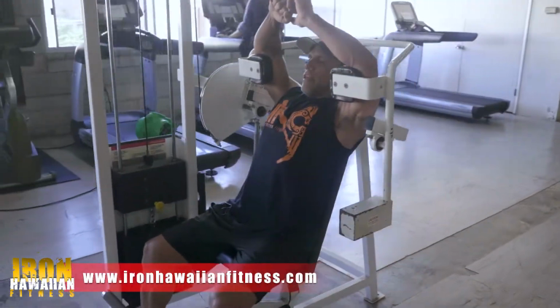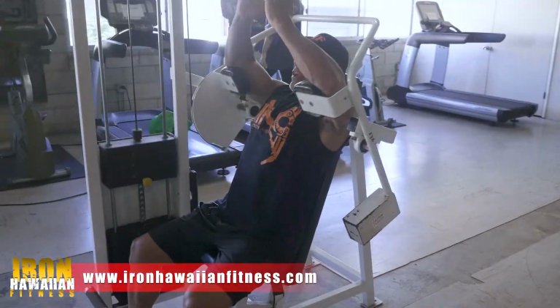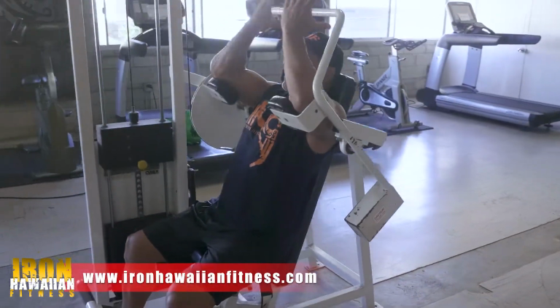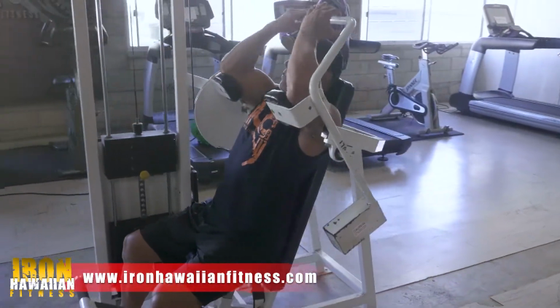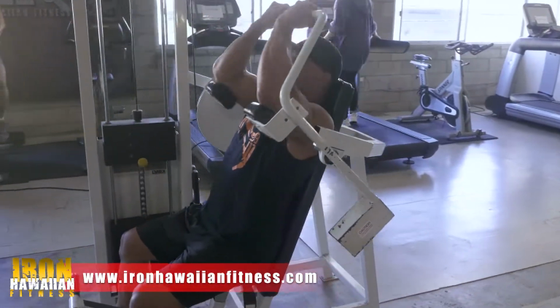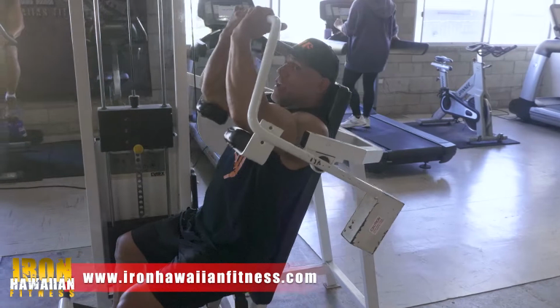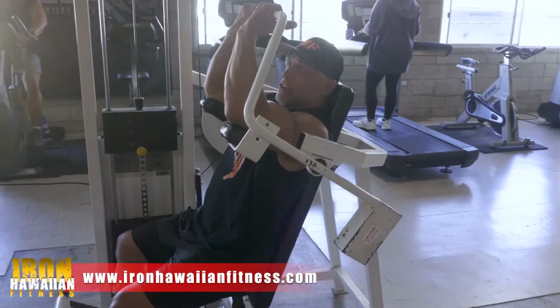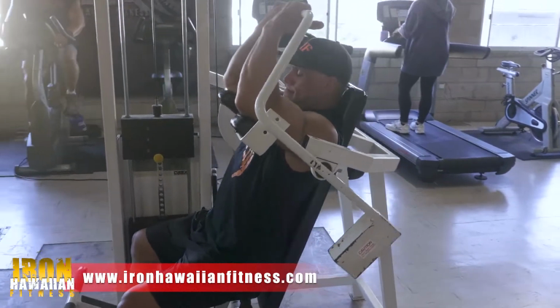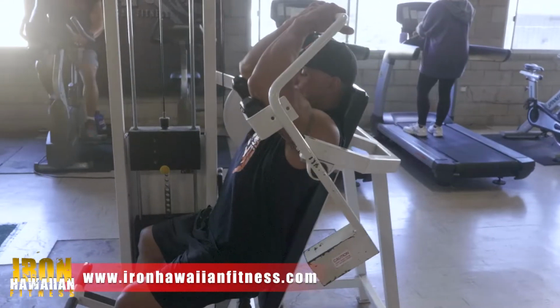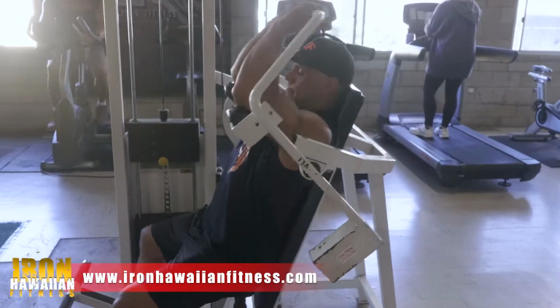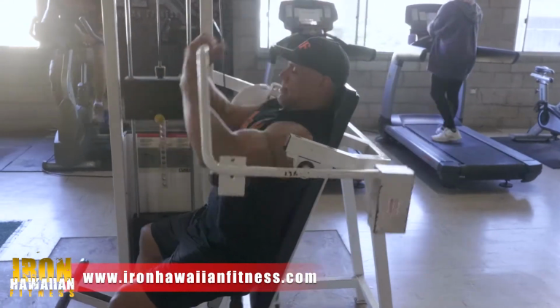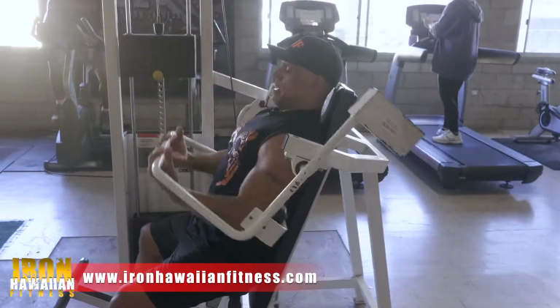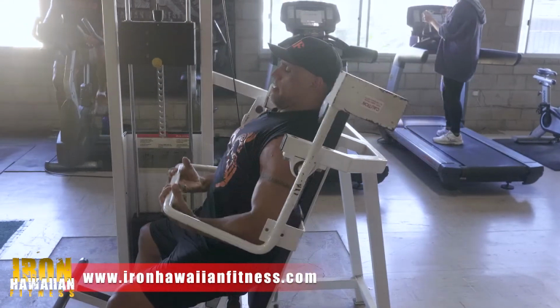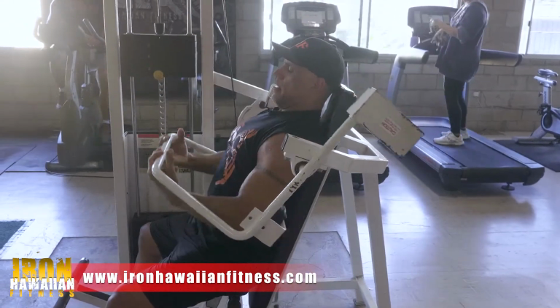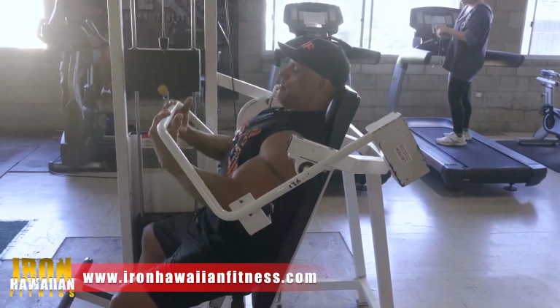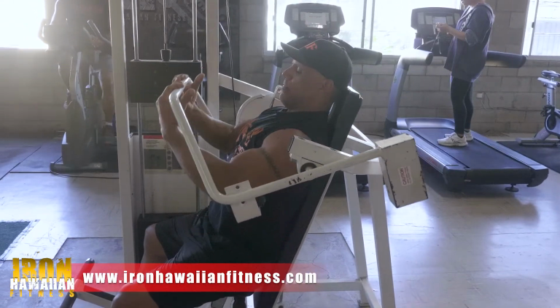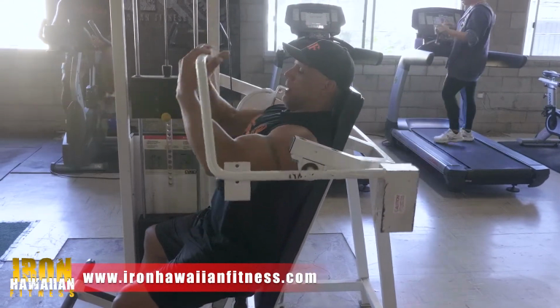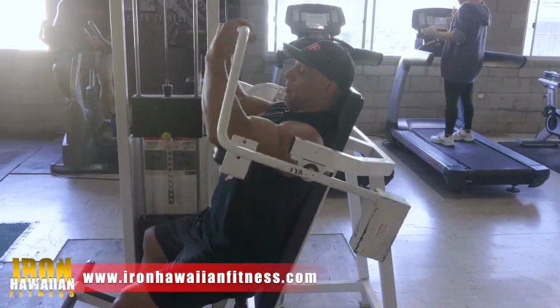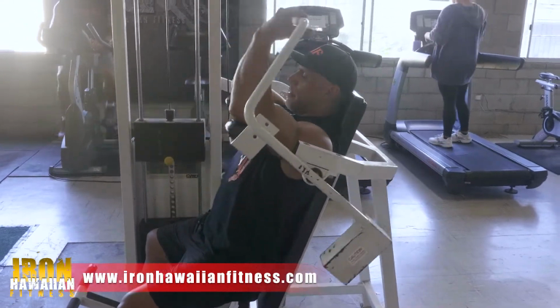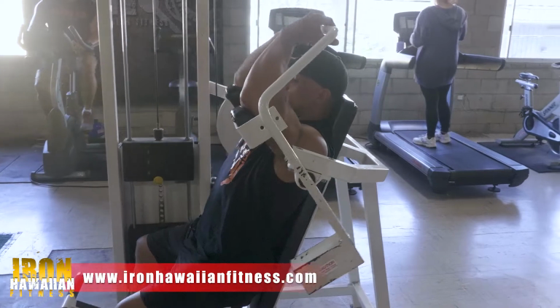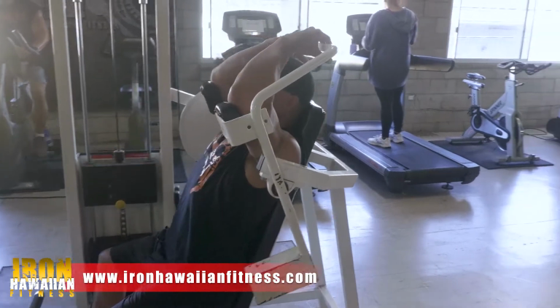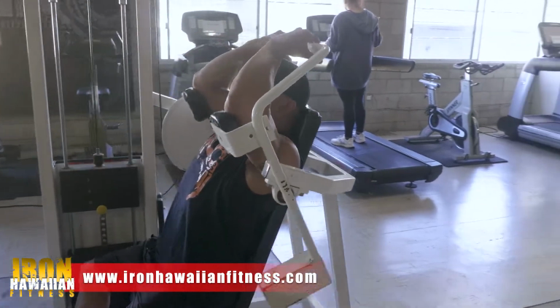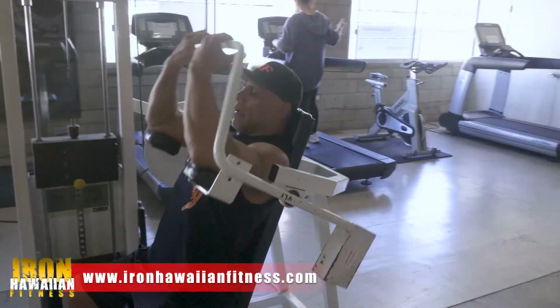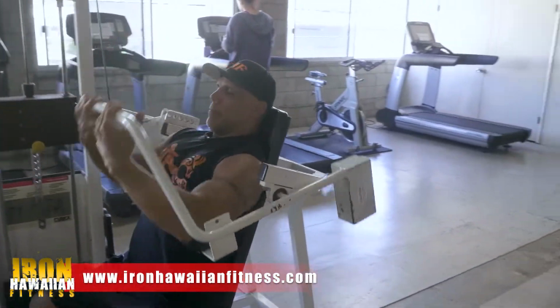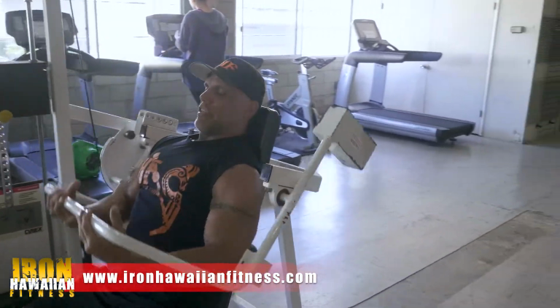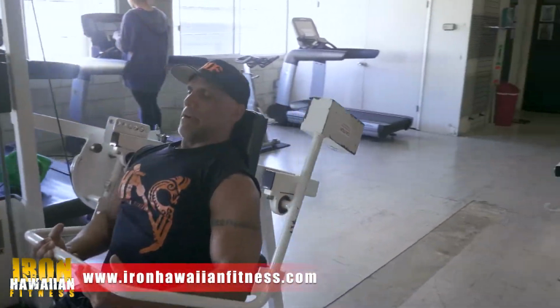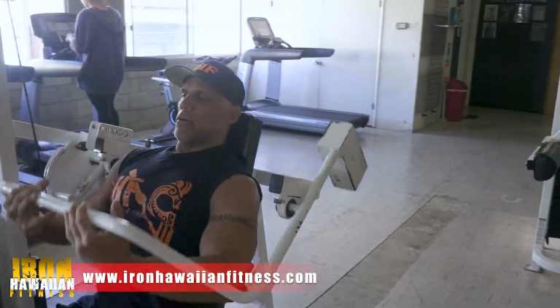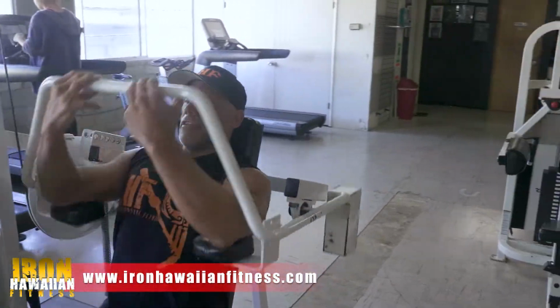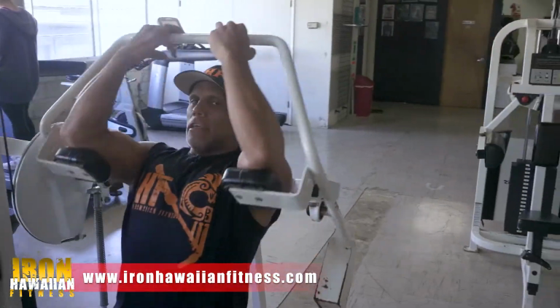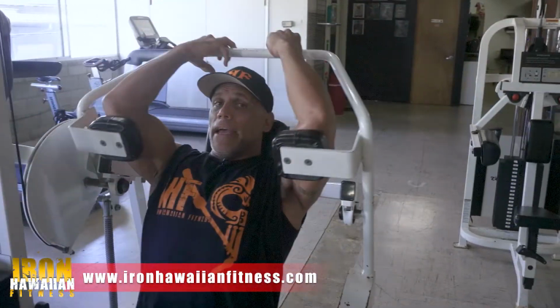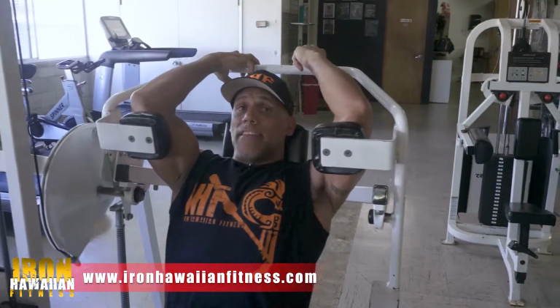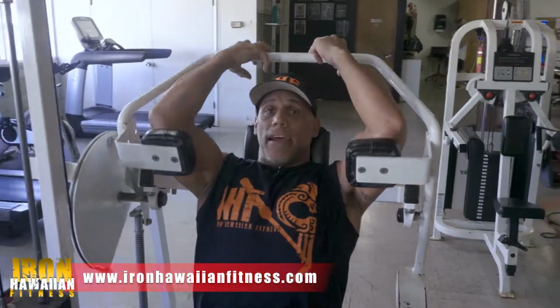The other variation I like to do is underhand. And then again, fingertips are just barely holding onto the bar, and I'm pushing now with my elbows, keeping my head to the pad.